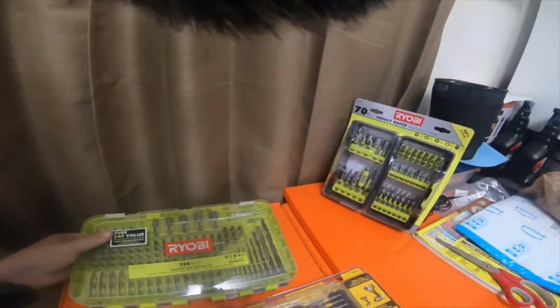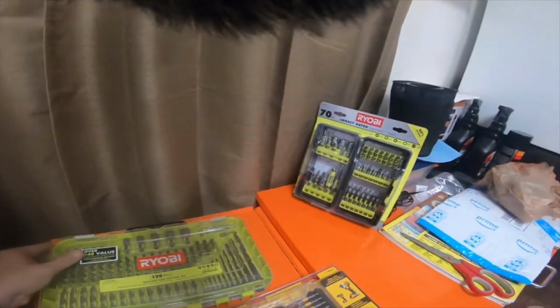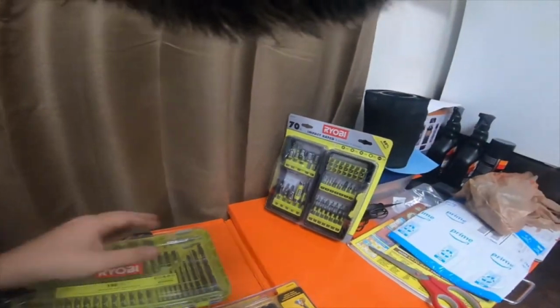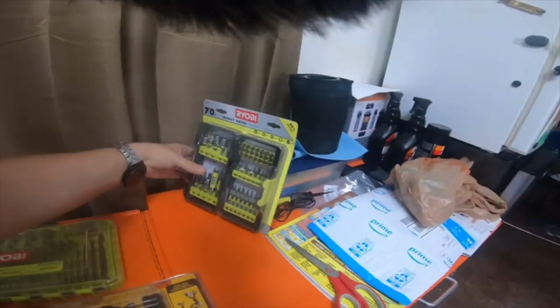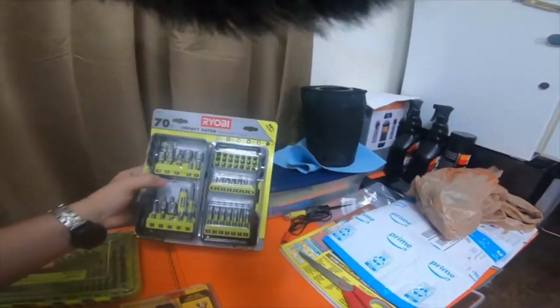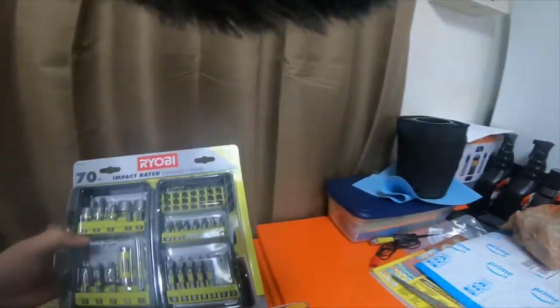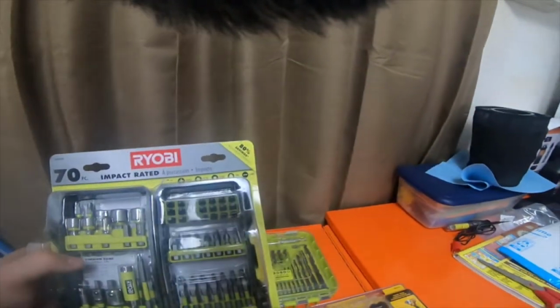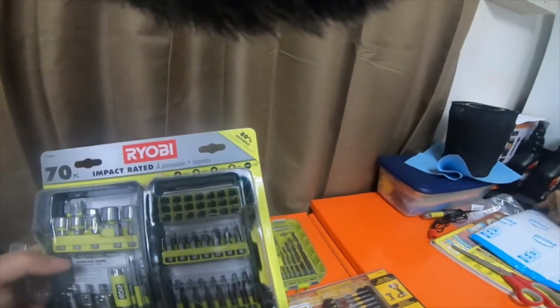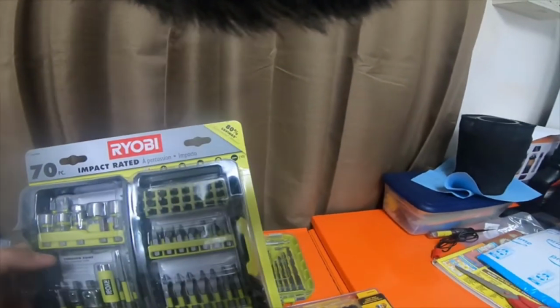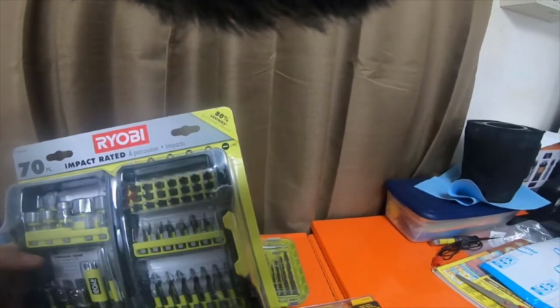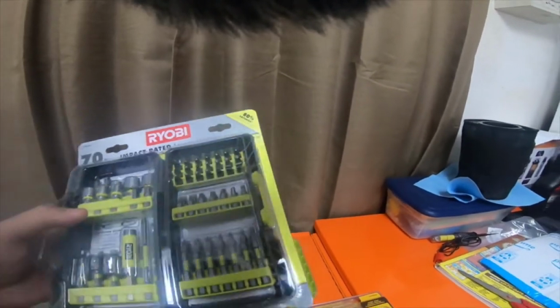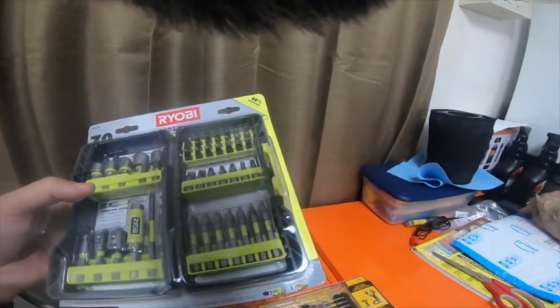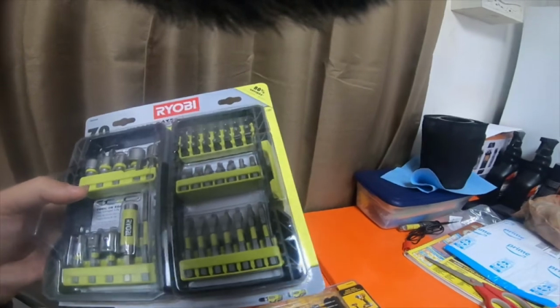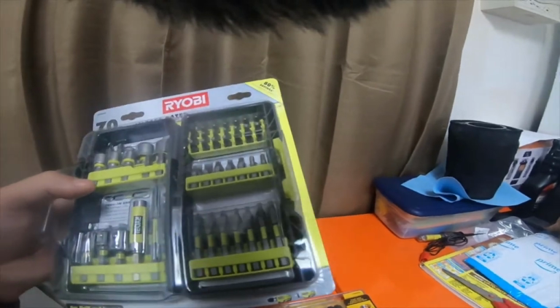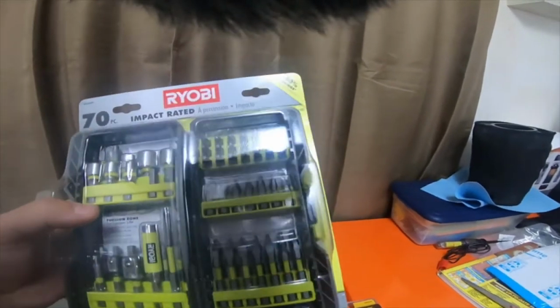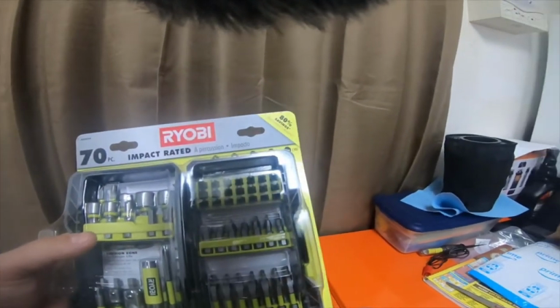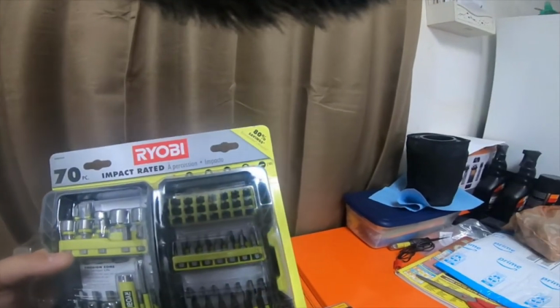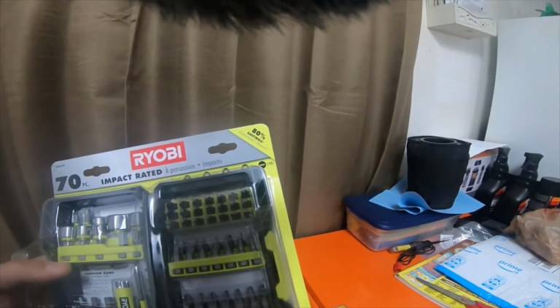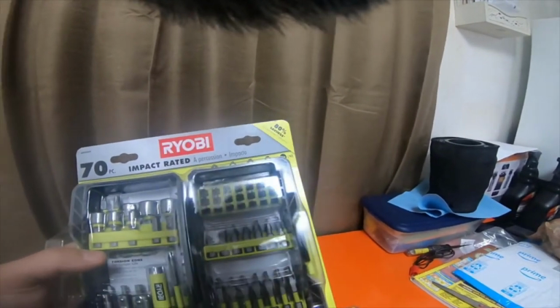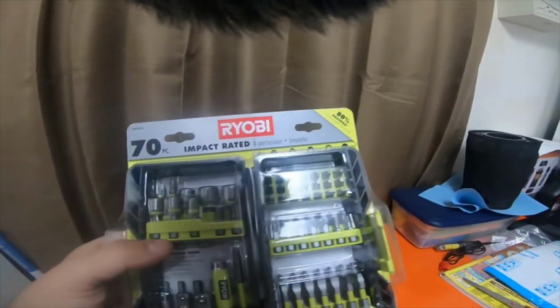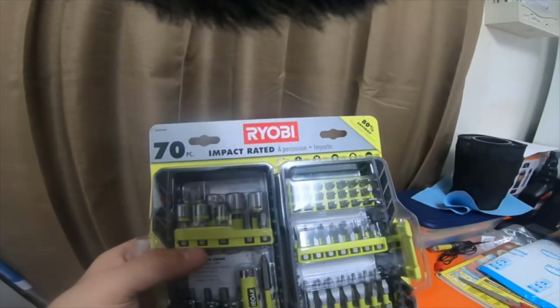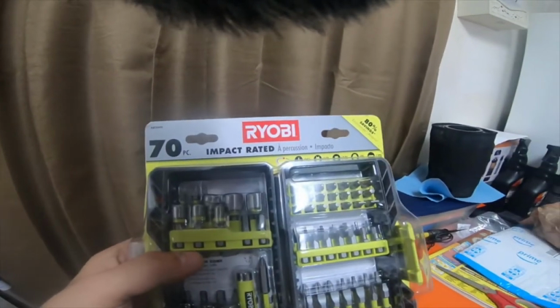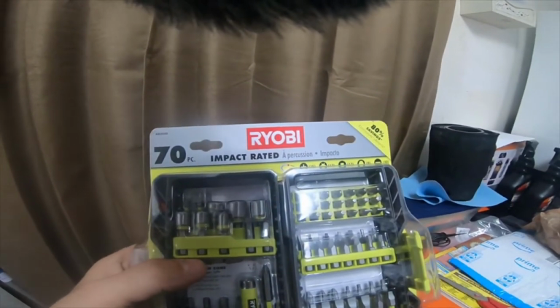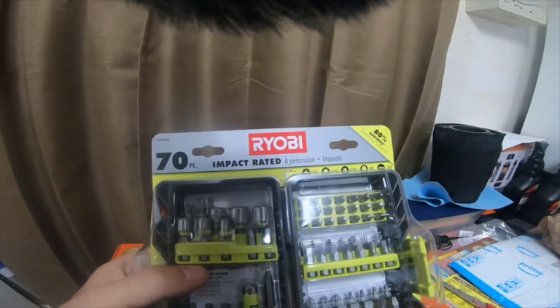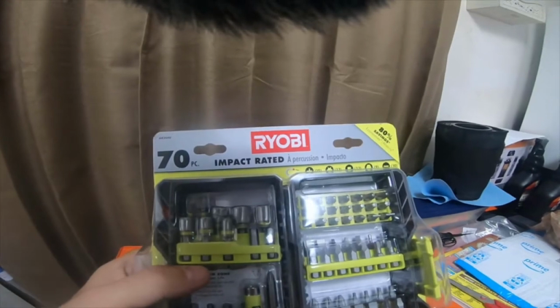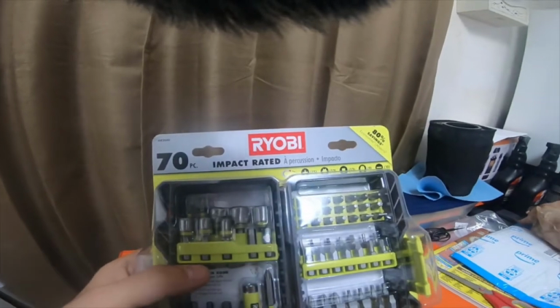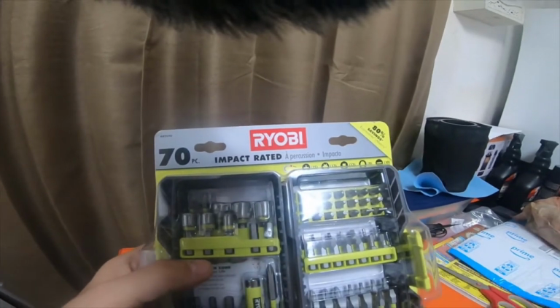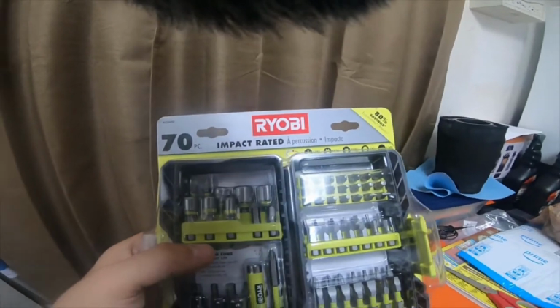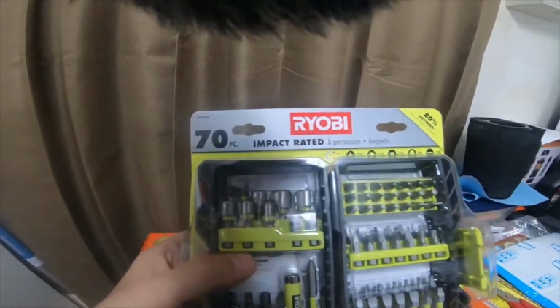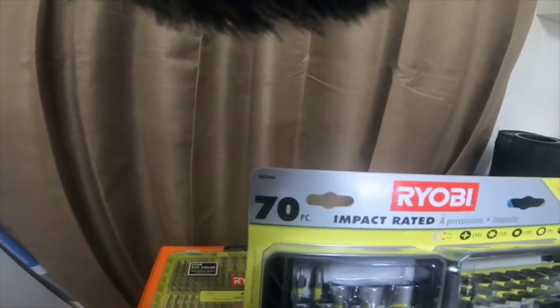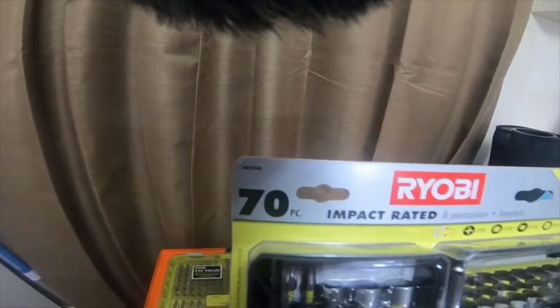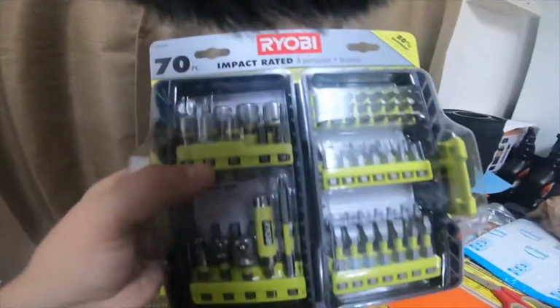And then the 70-piece impact-rated Ryobi set. The part number for that one is AR2040.